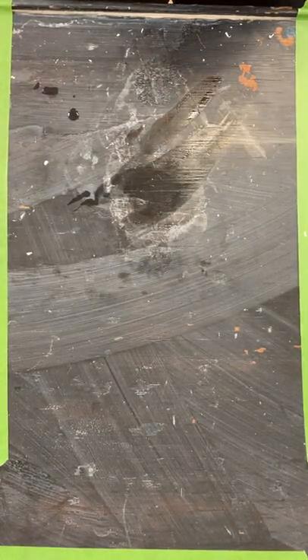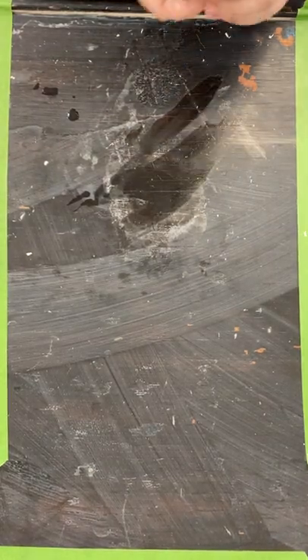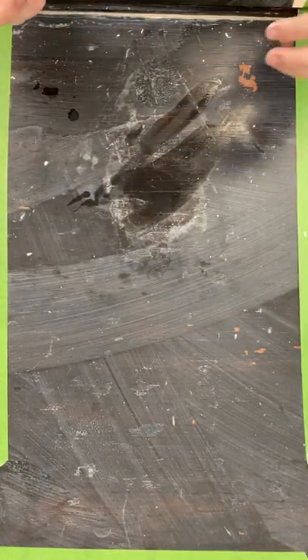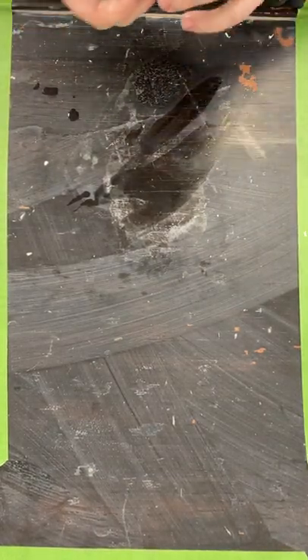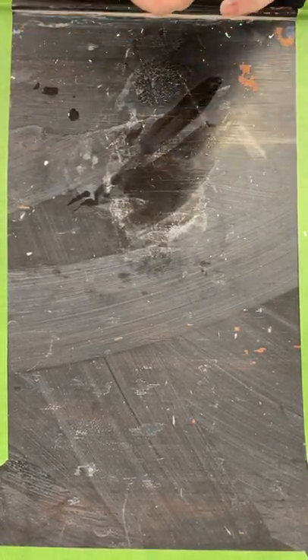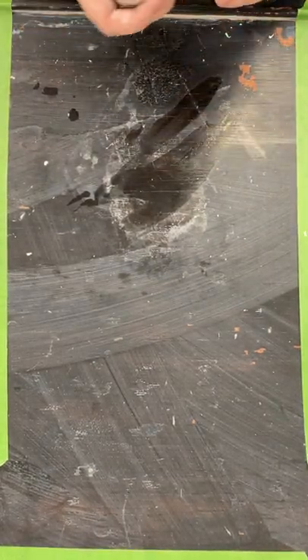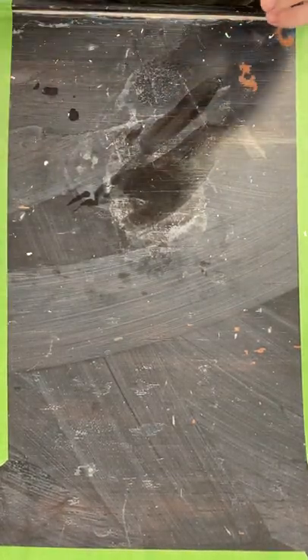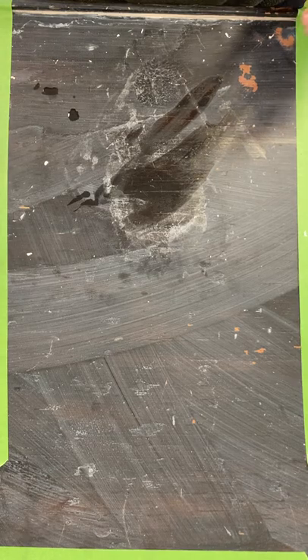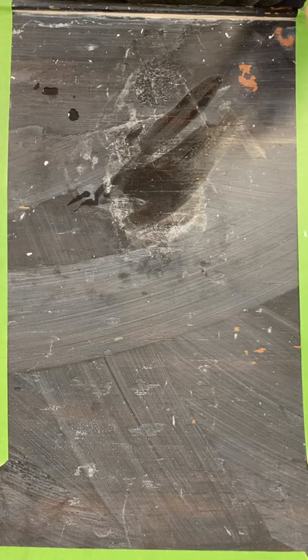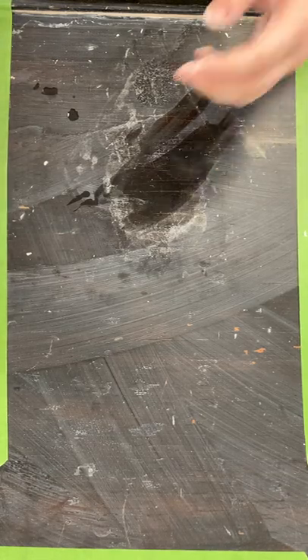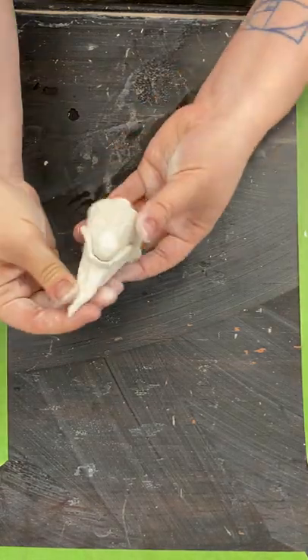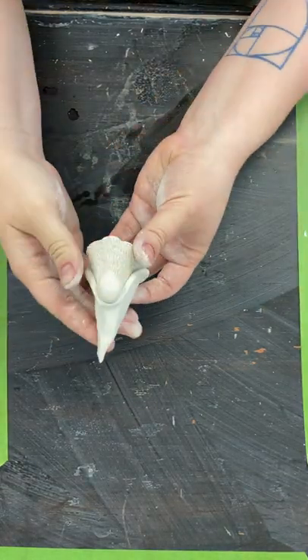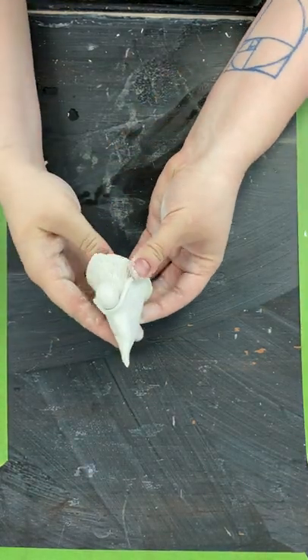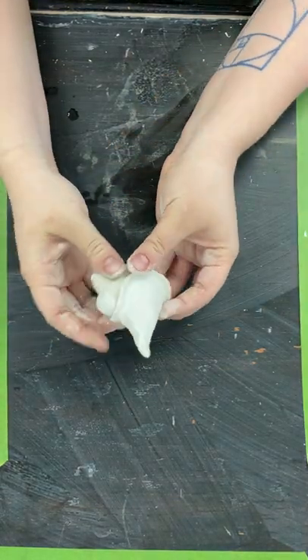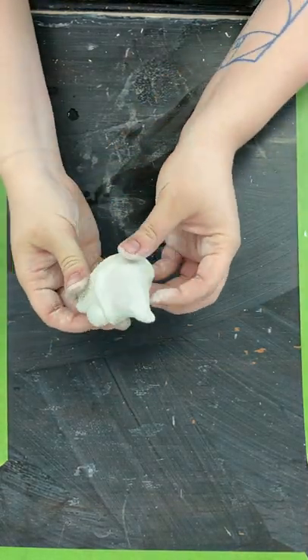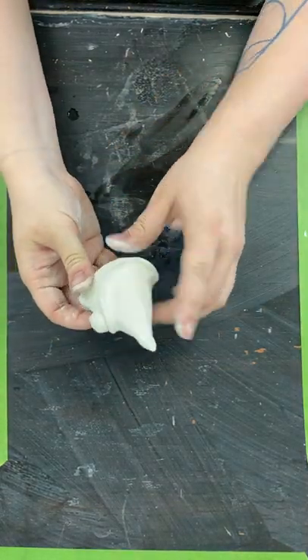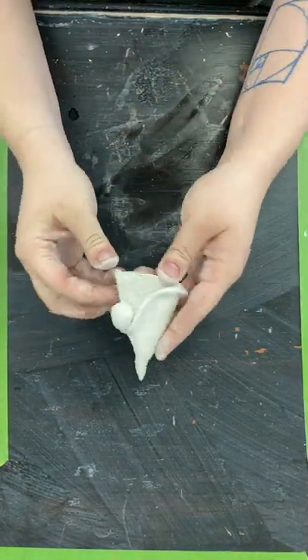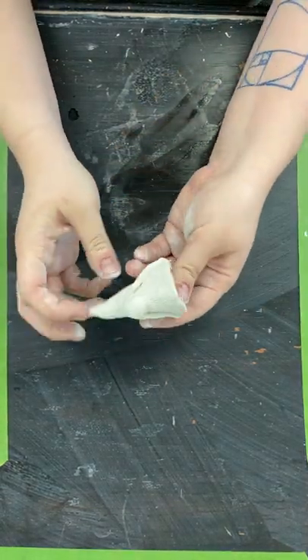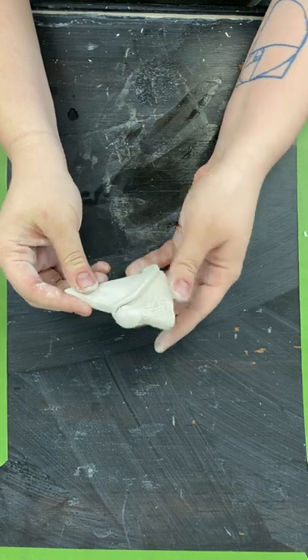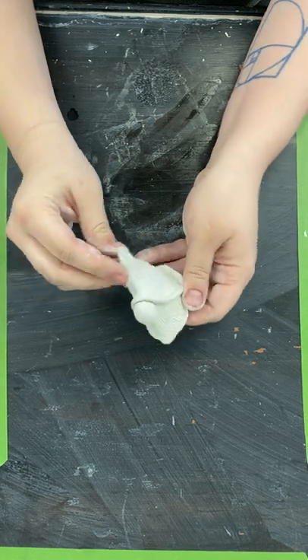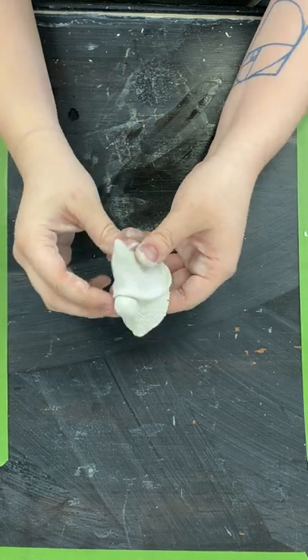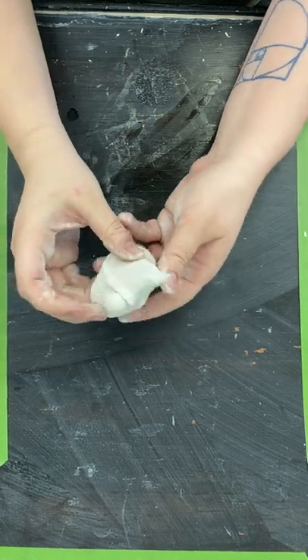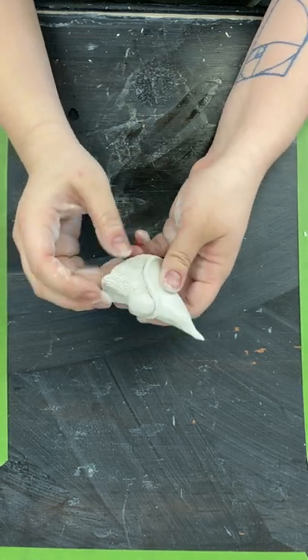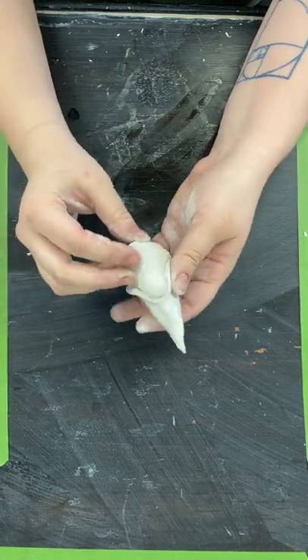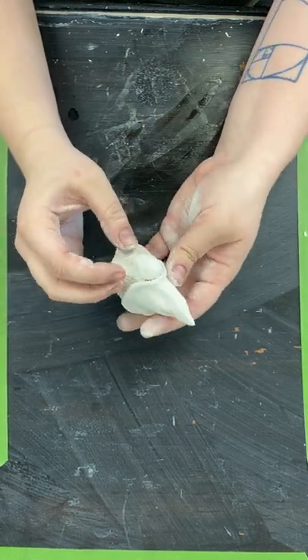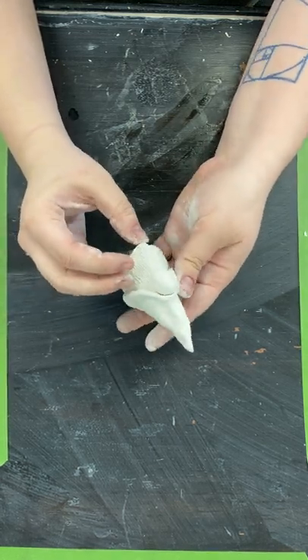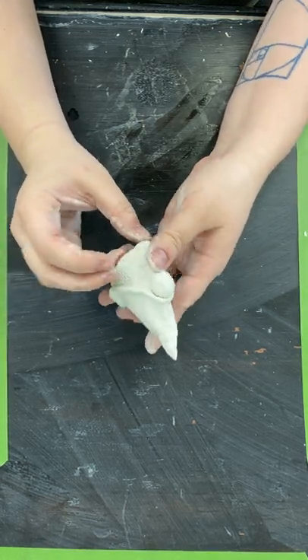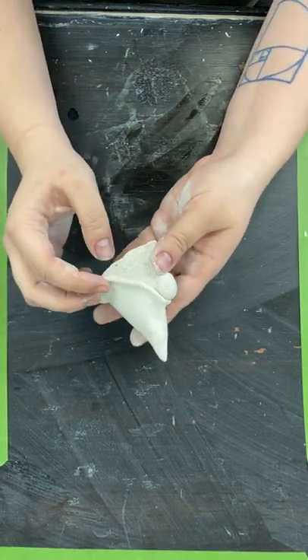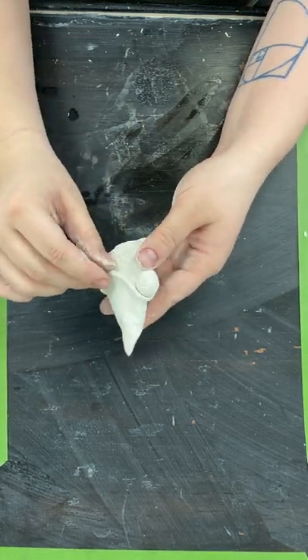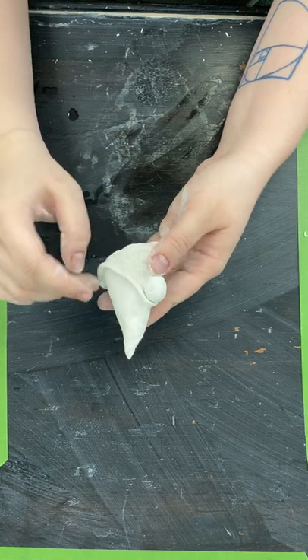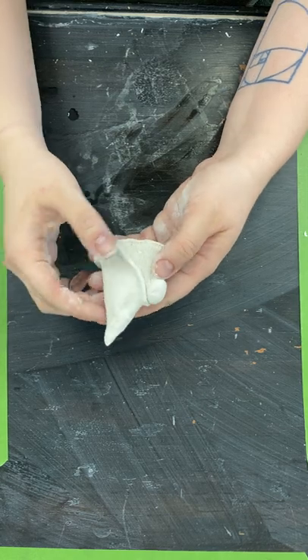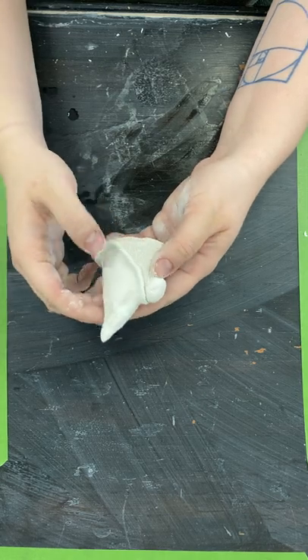Hey everybody, today we are gonna make these clay gnomes that are gonna end up looking like this. They're super cute and they're really easy and fun, and you can do a lot of different customizing on them when you start to paint or sculpt them.